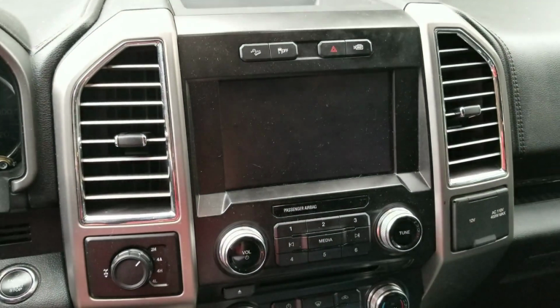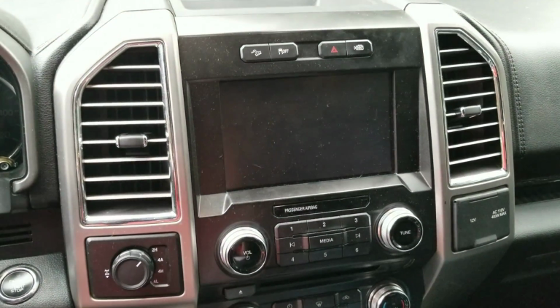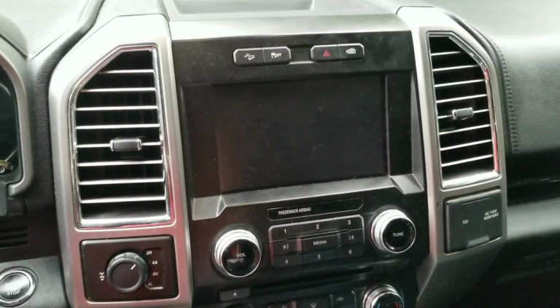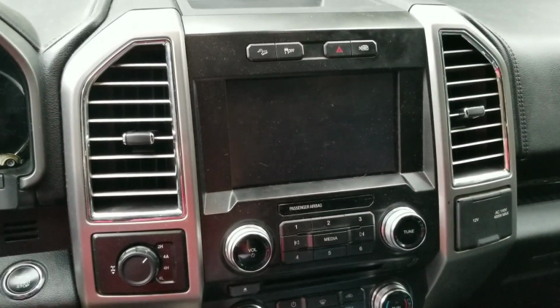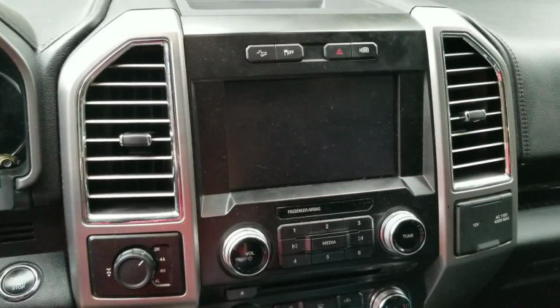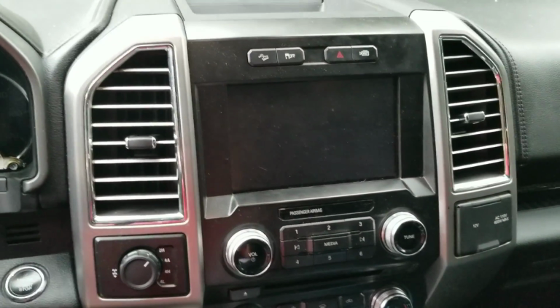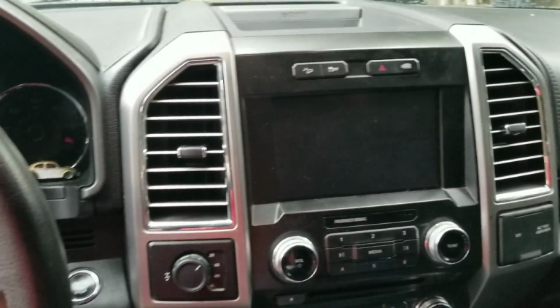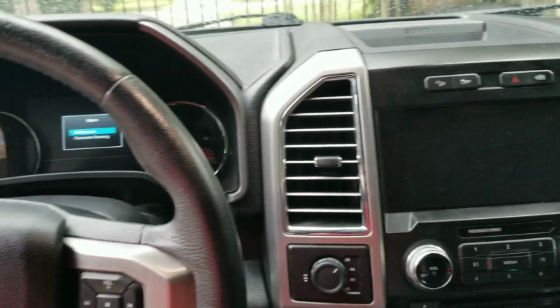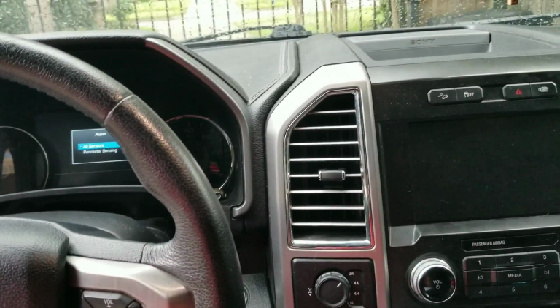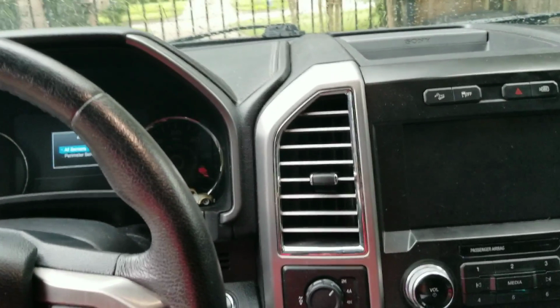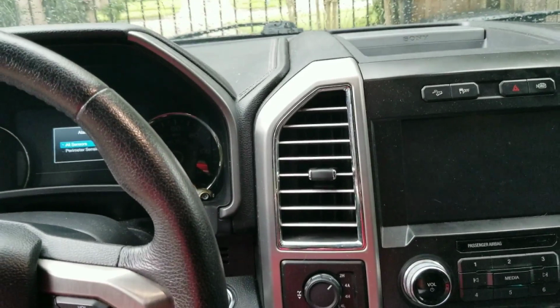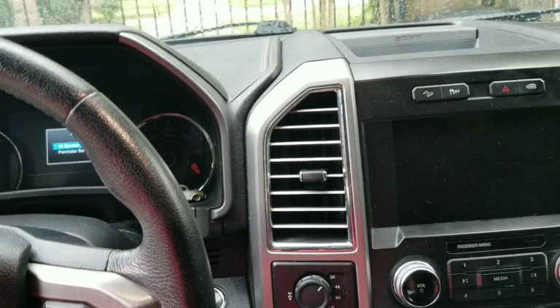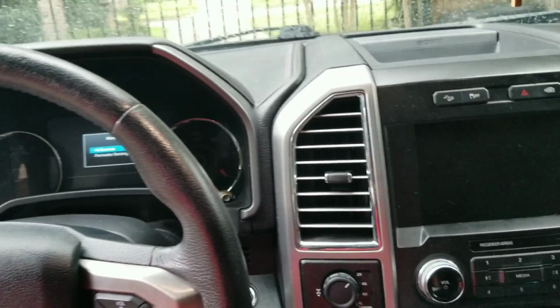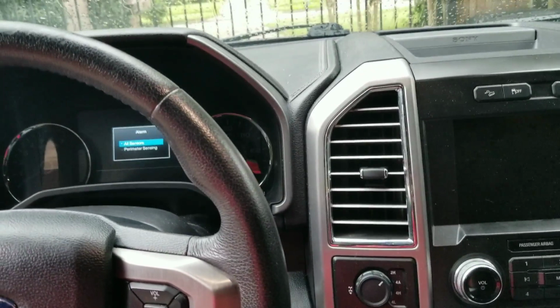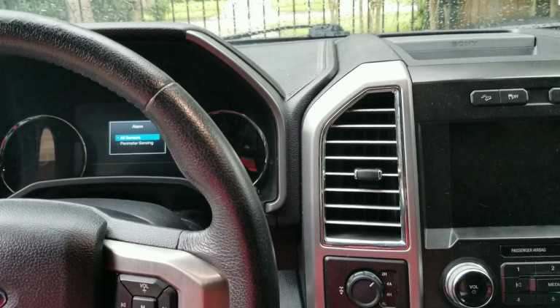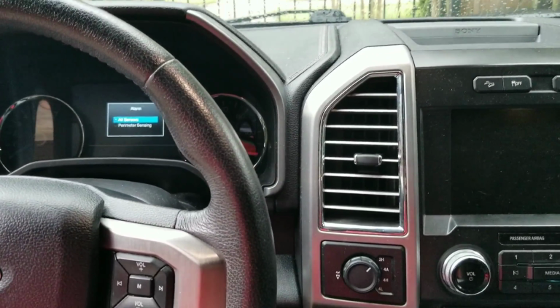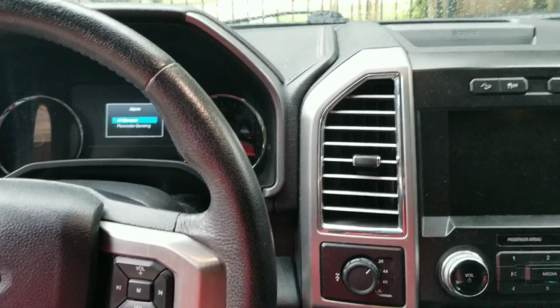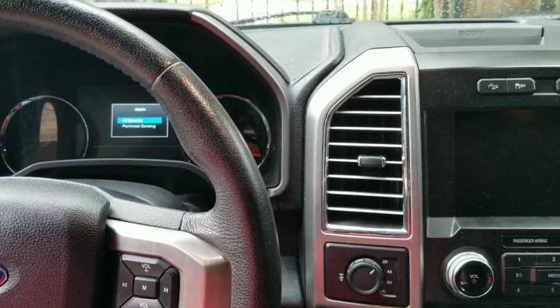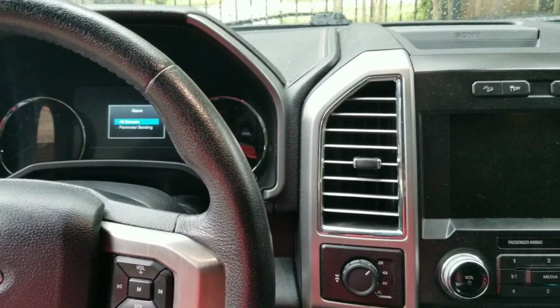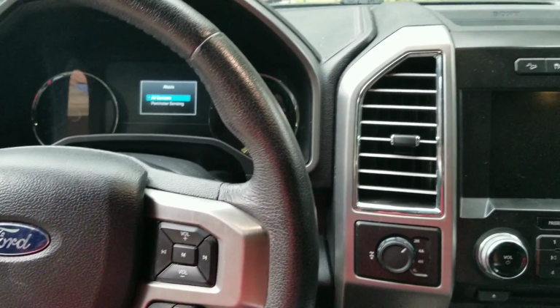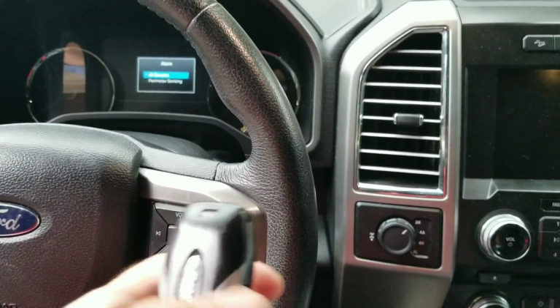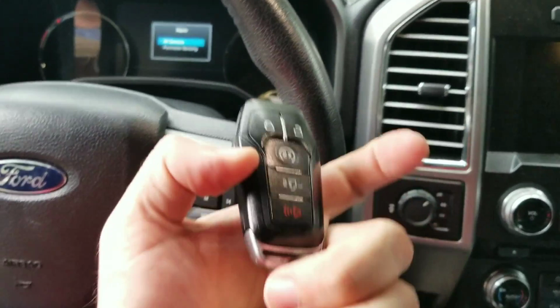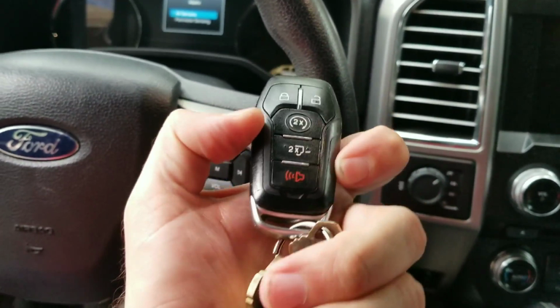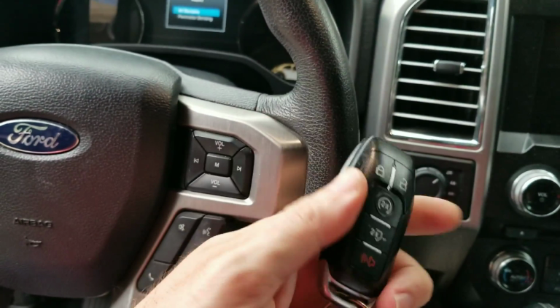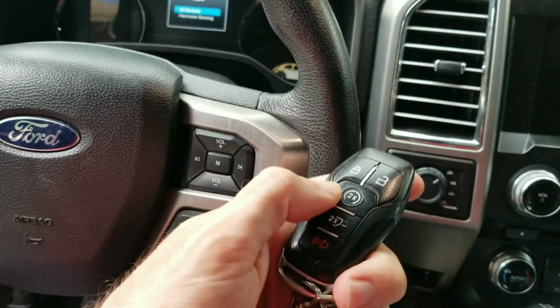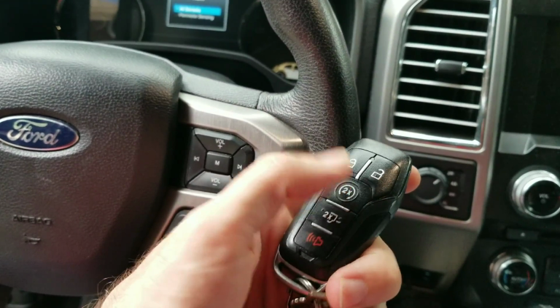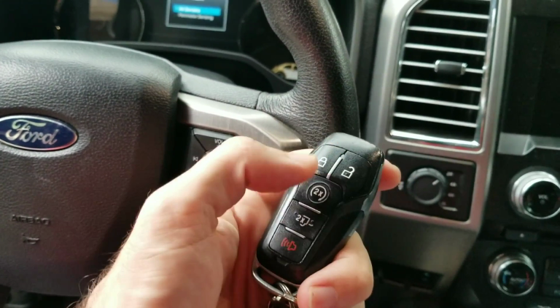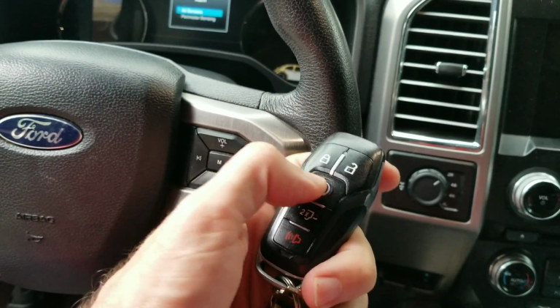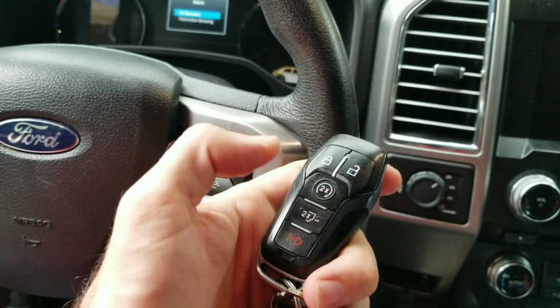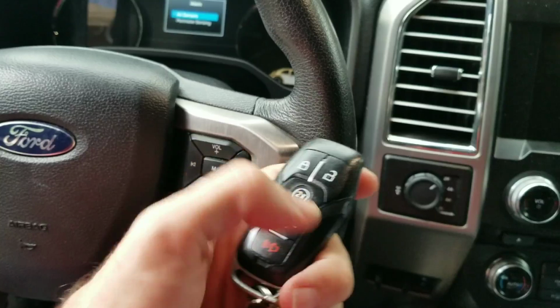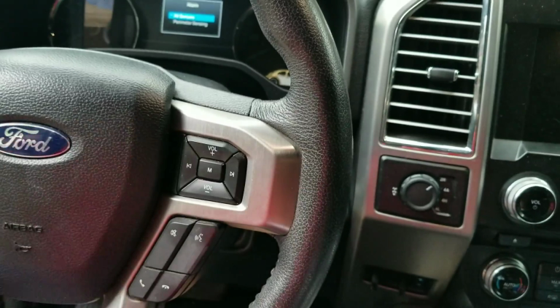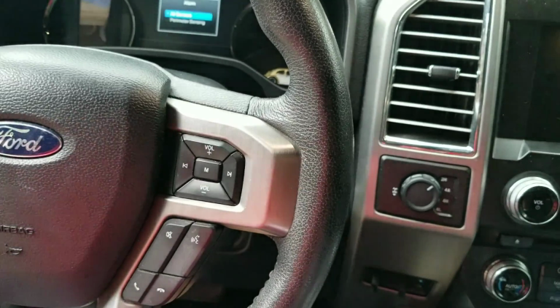Then you can also add remote start — either factory or aftermarket — with FORScan. You double lock and then double press again to start the vehicle.